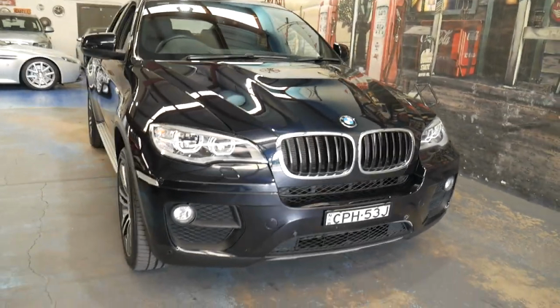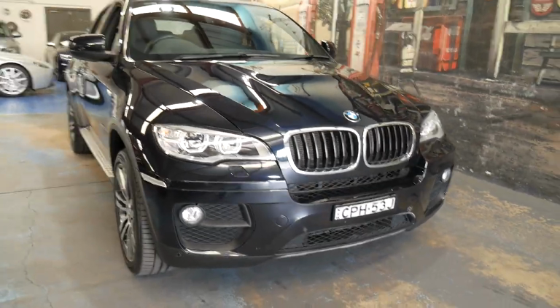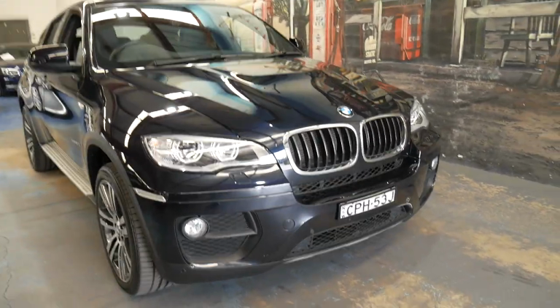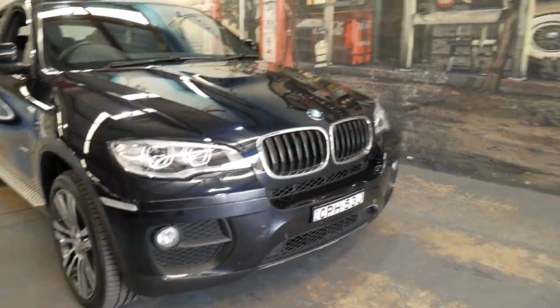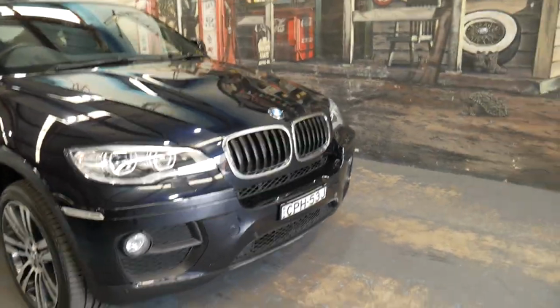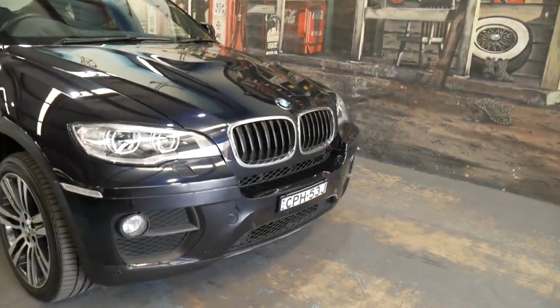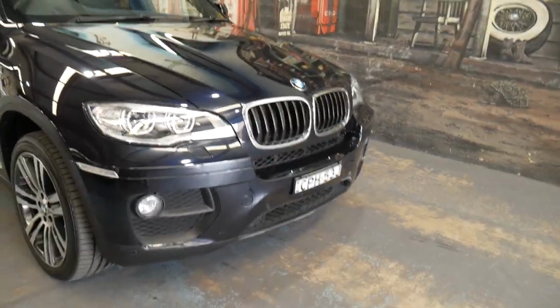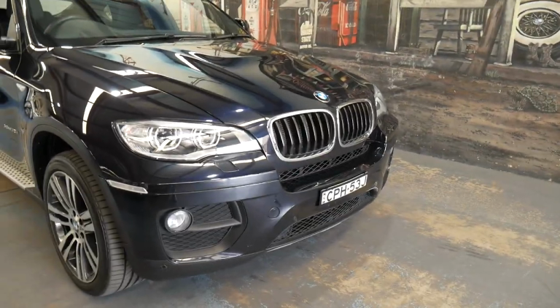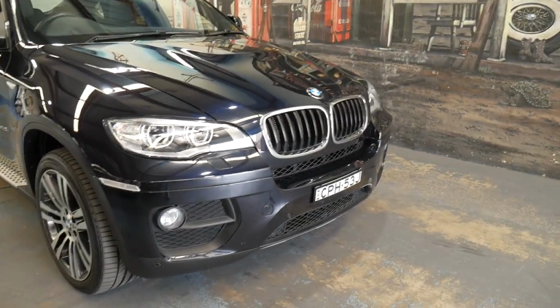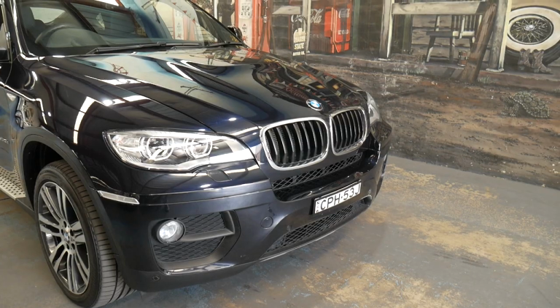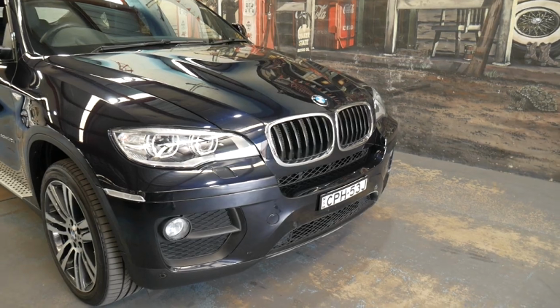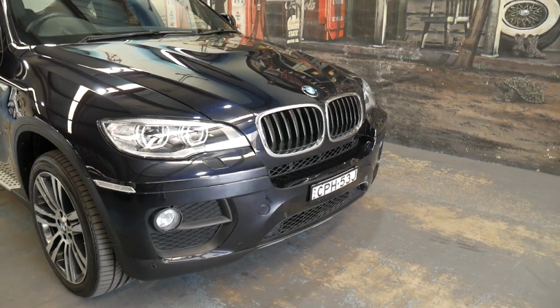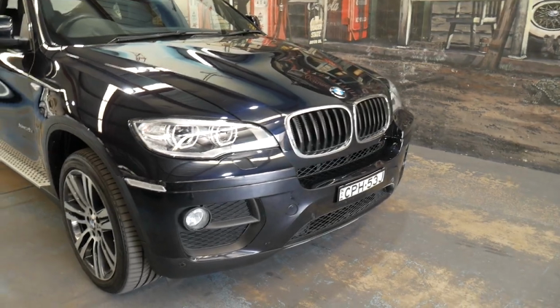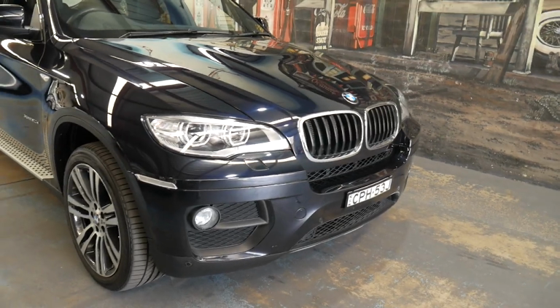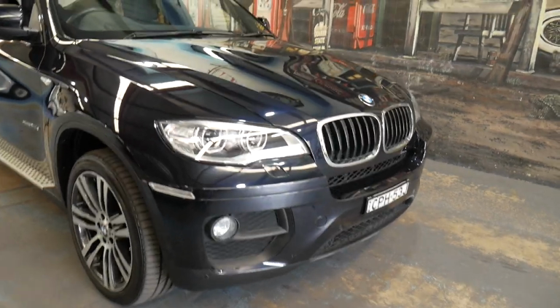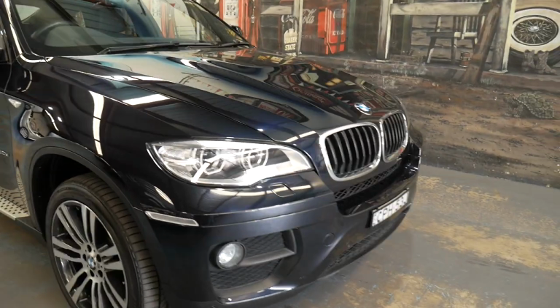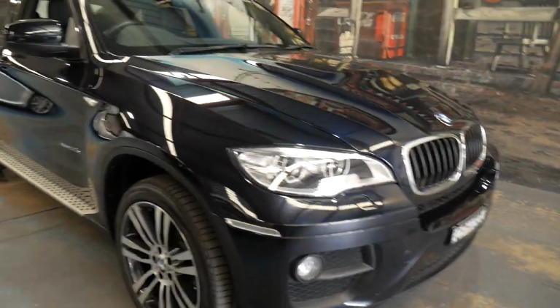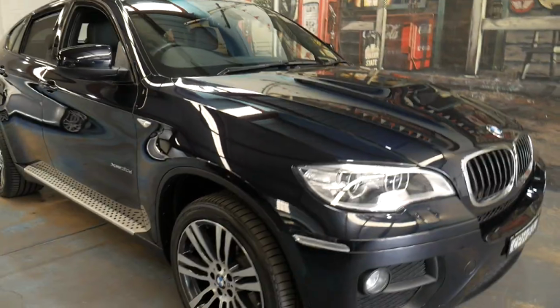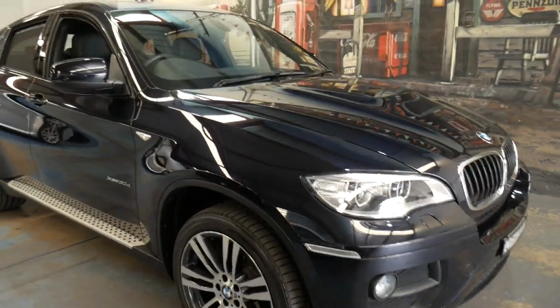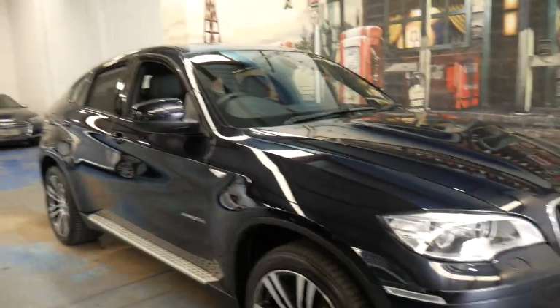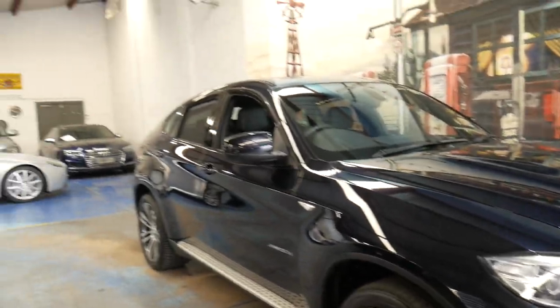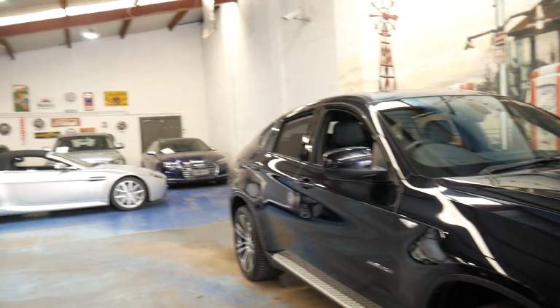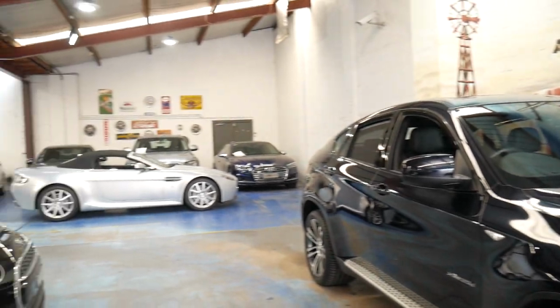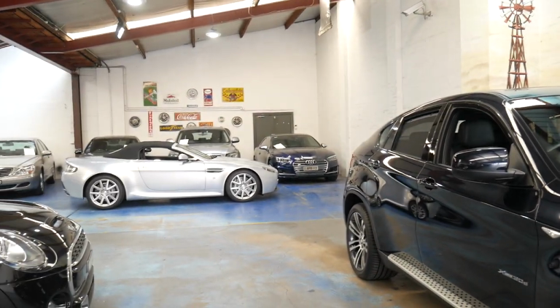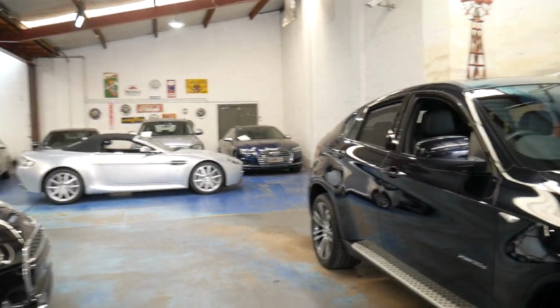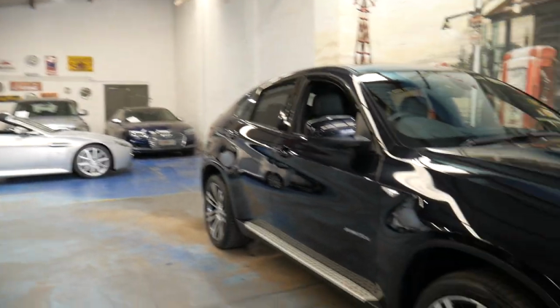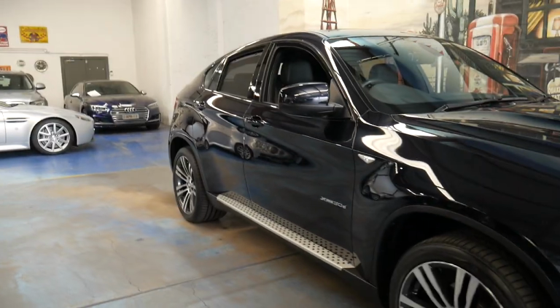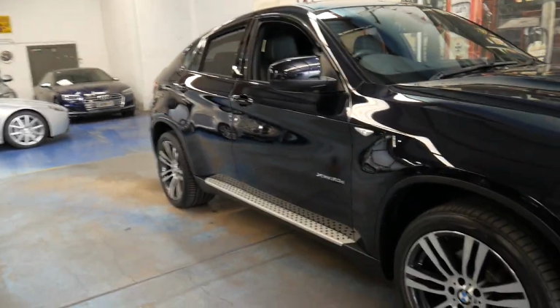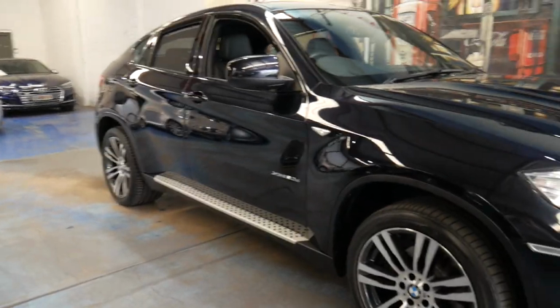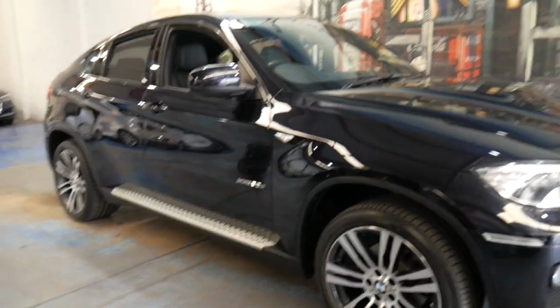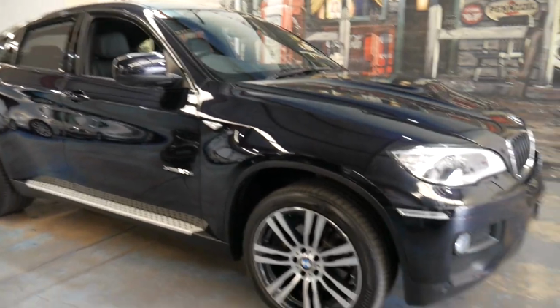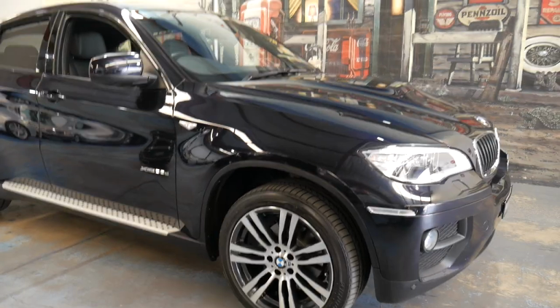It's a very impressive car. If you are looking for a BMW X6, this is the car you should definitely come and have a look at. We are the Old-Timer Centre — we specialise in European cars and we've got about 70 vehicles in stock.